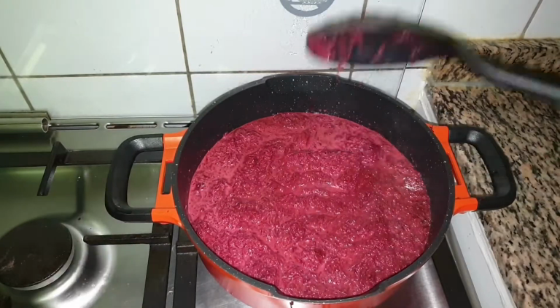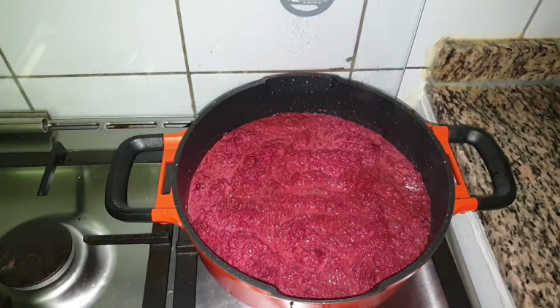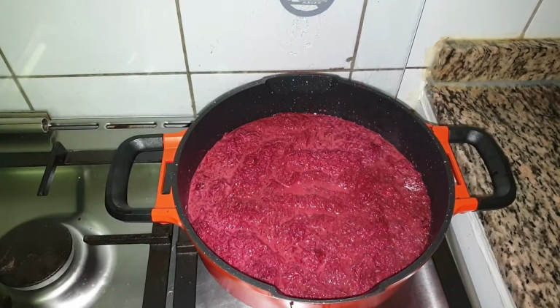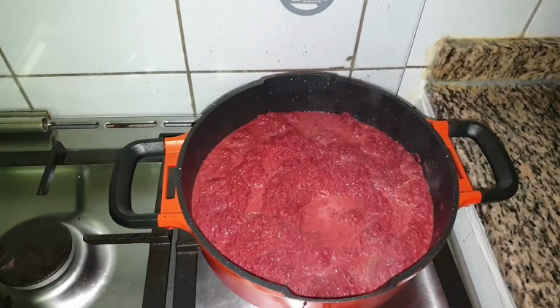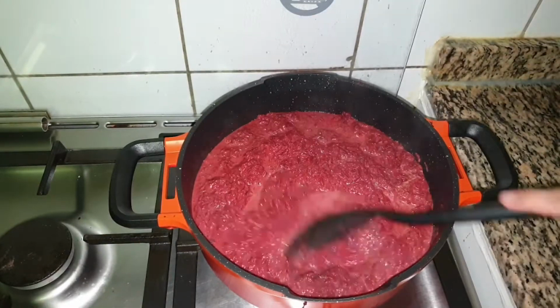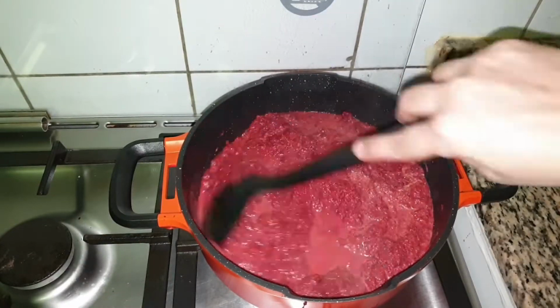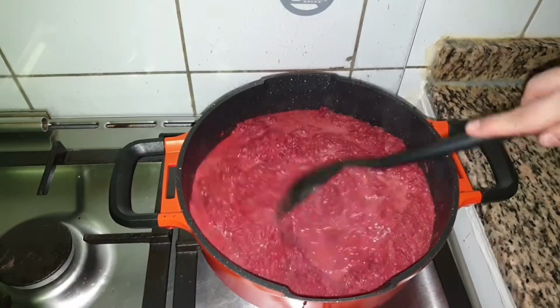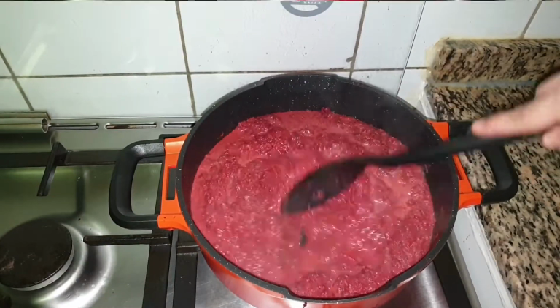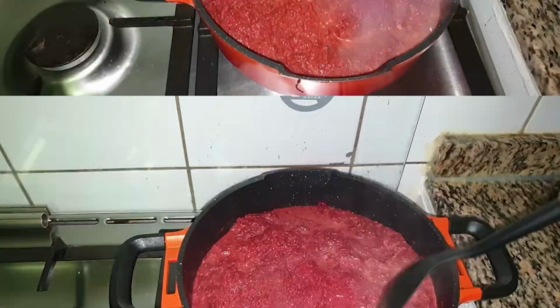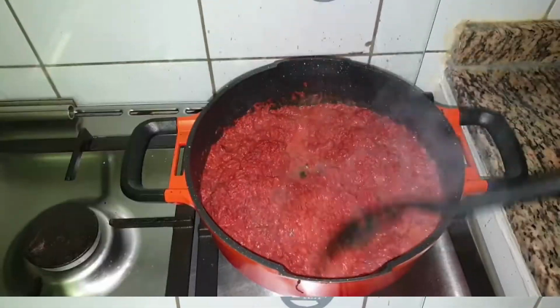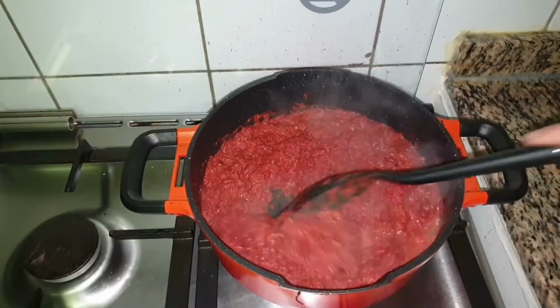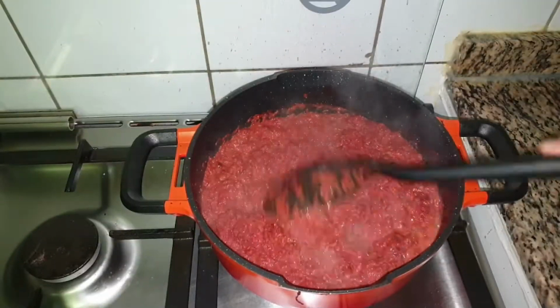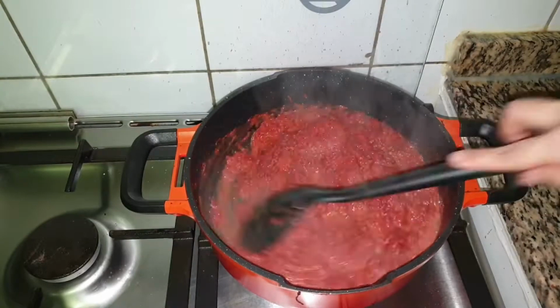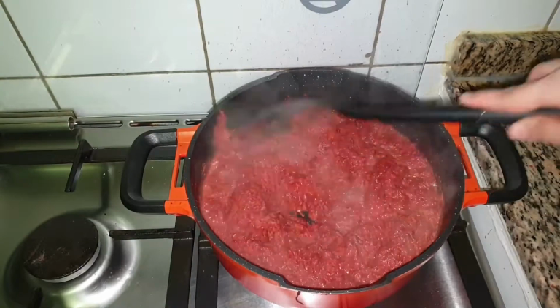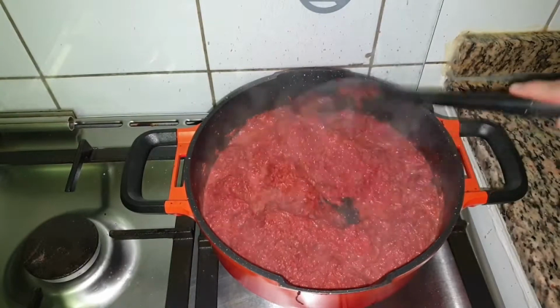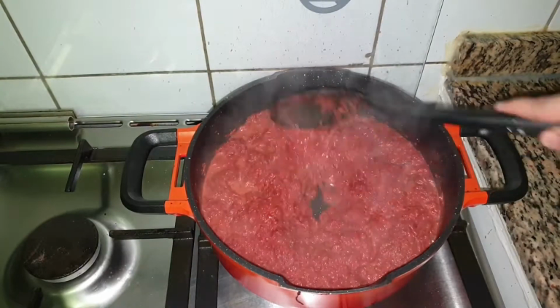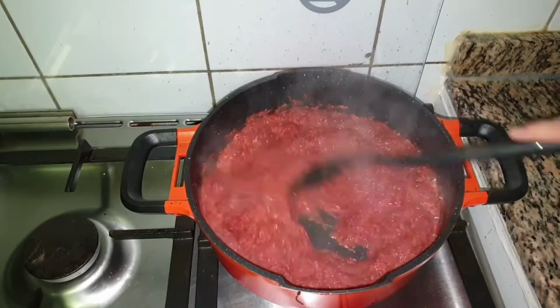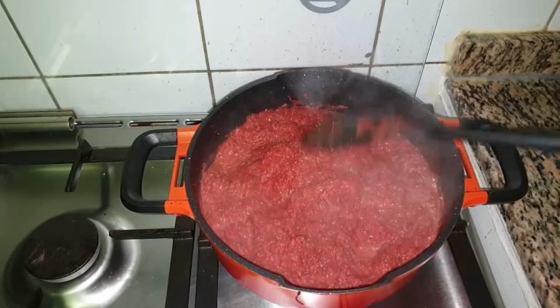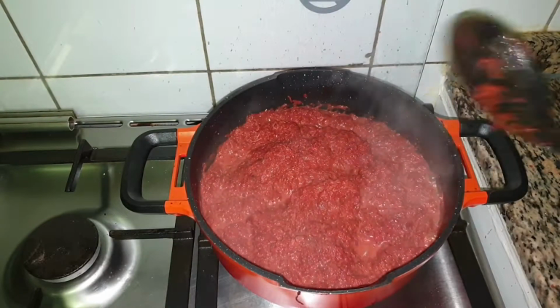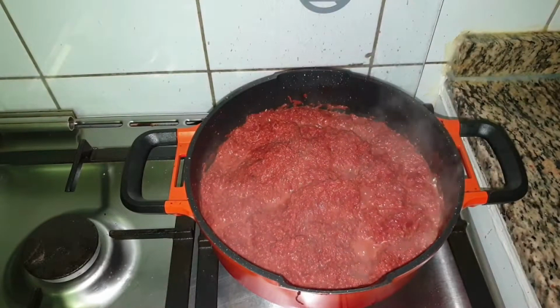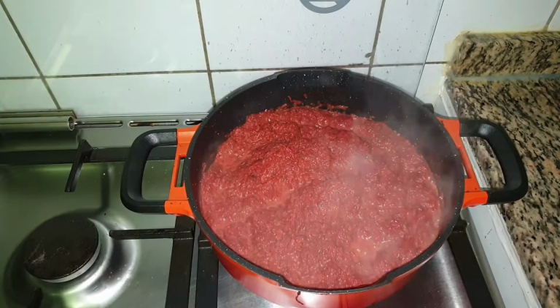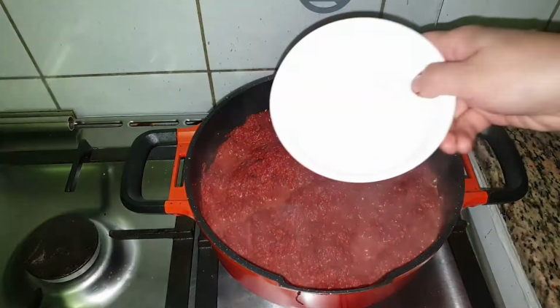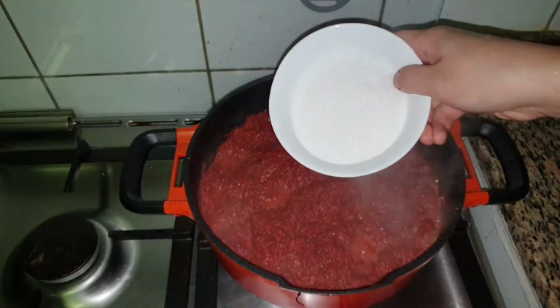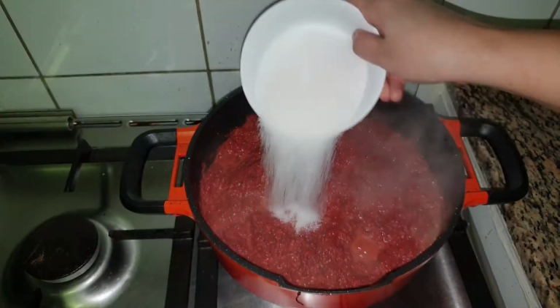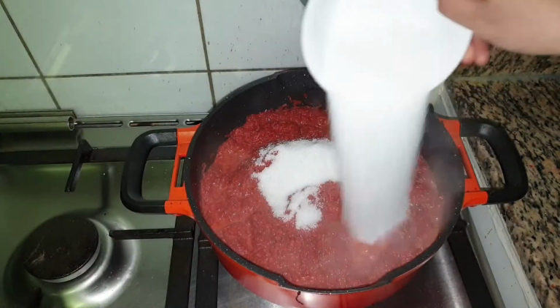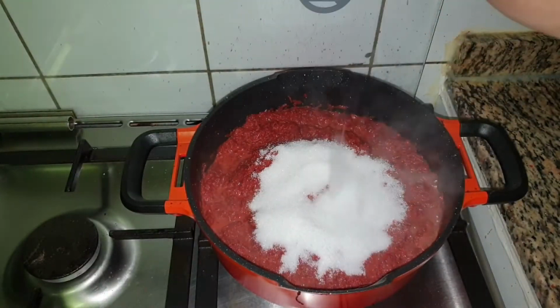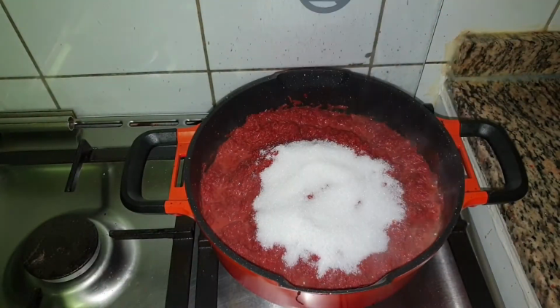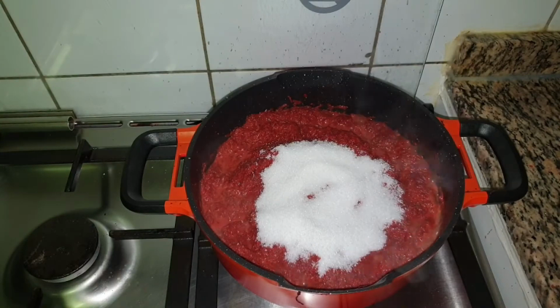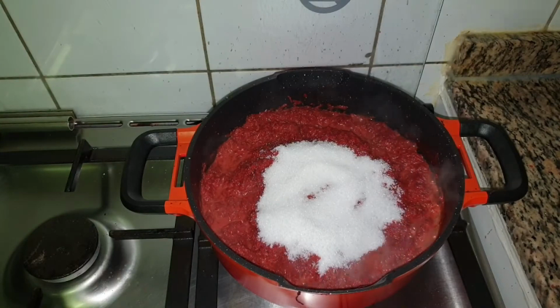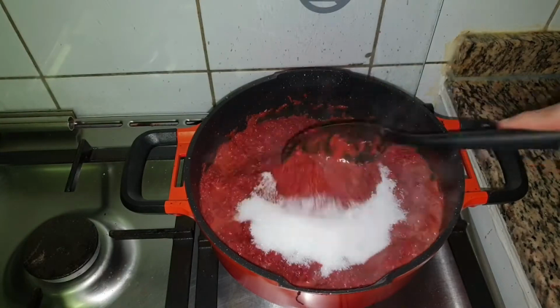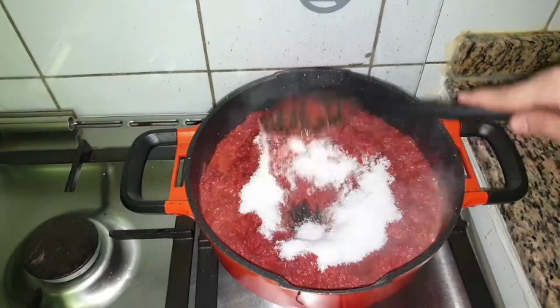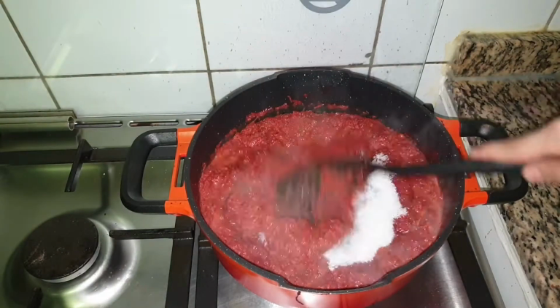This is a bit time consuming — it takes a little time for the milk to reduce completely. Do not keep the flame very high; keep it on a medium to low flame and let the milk reduce completely.